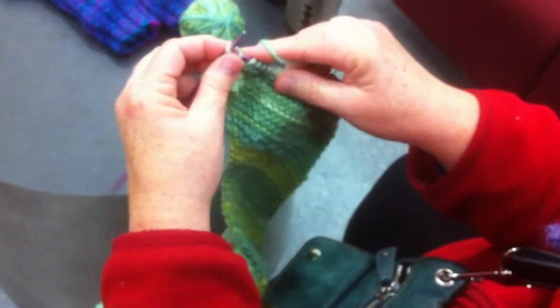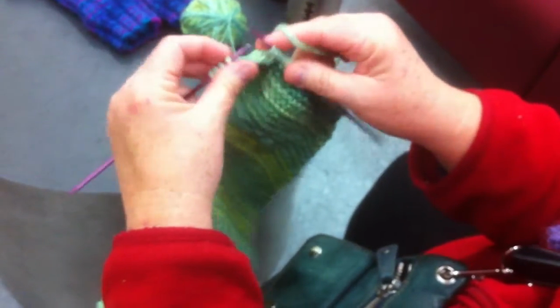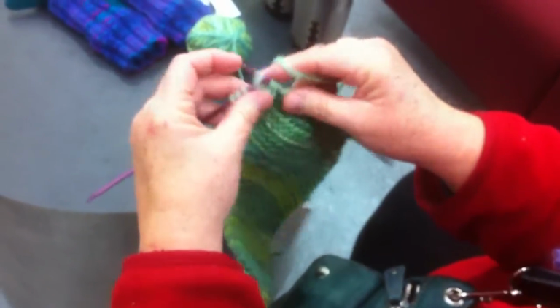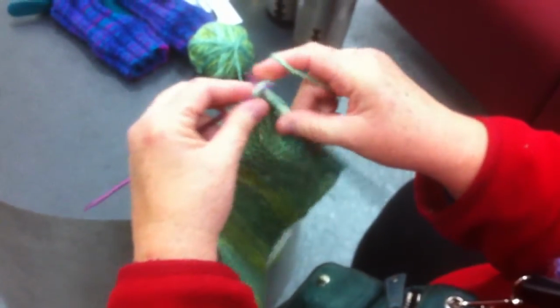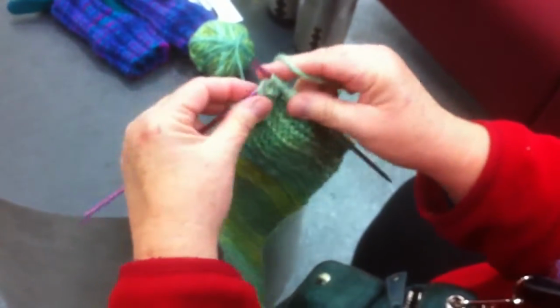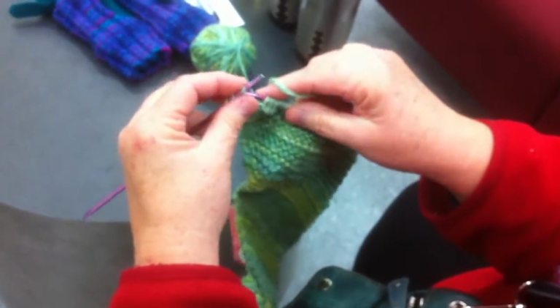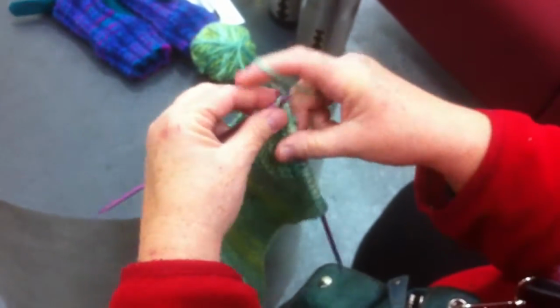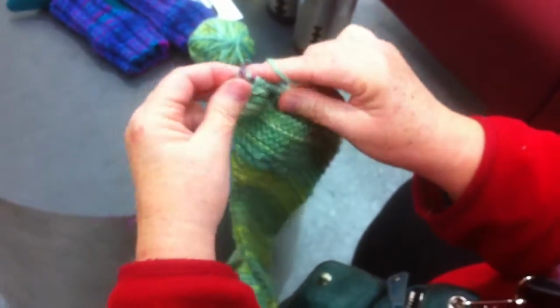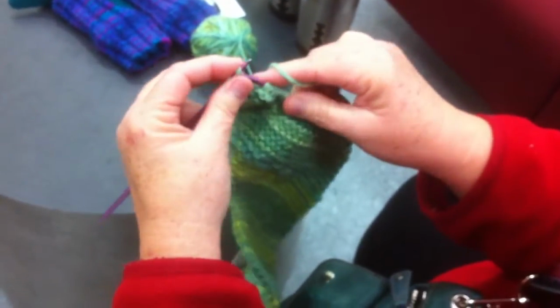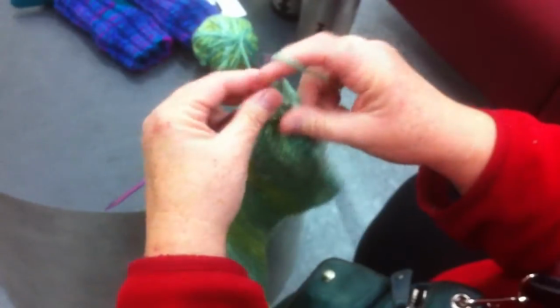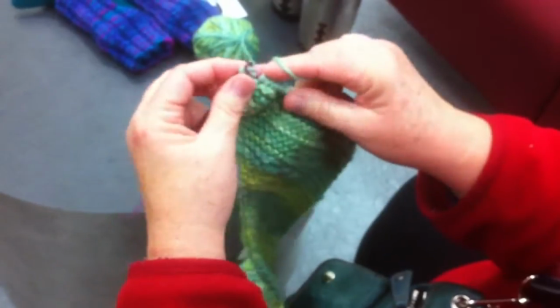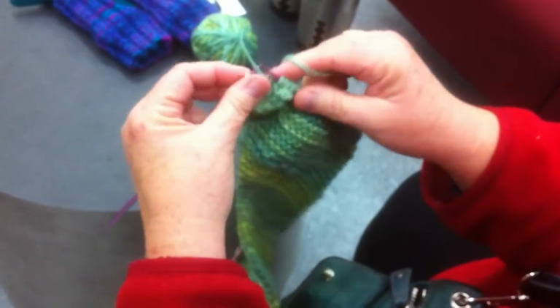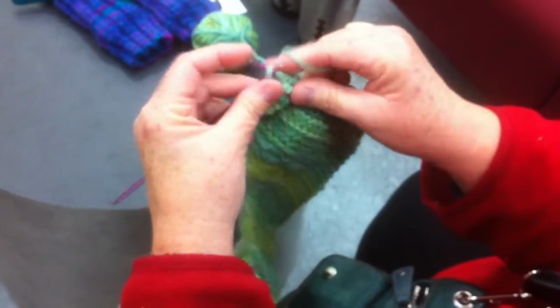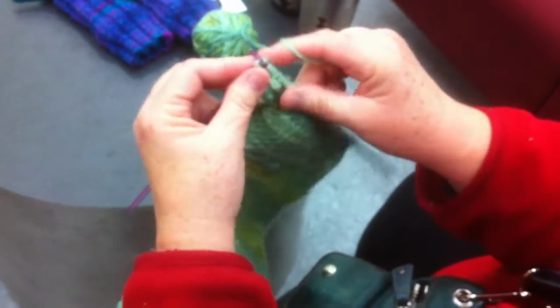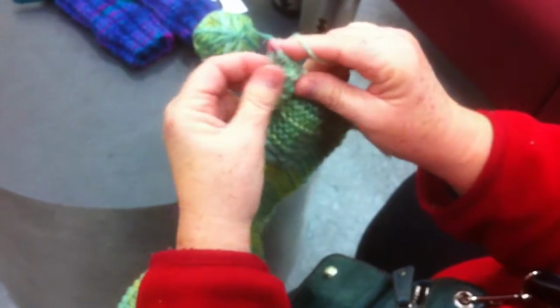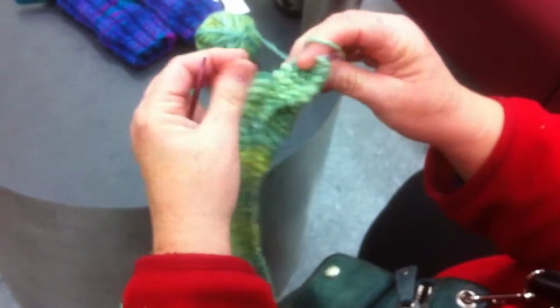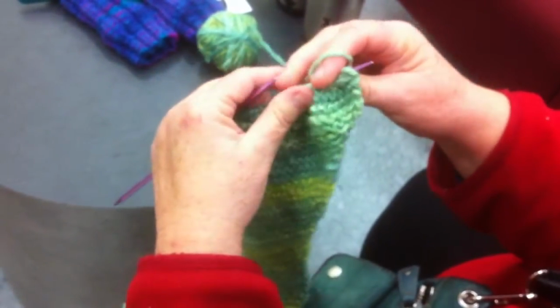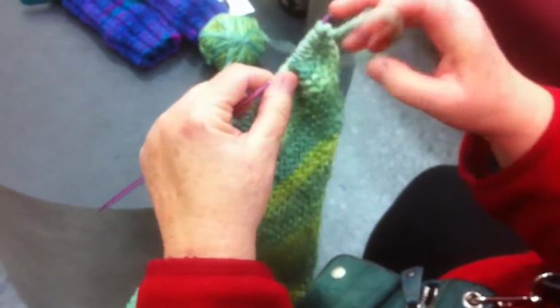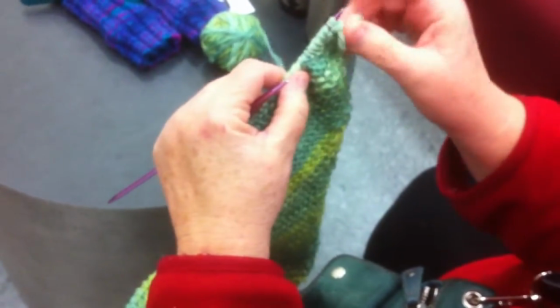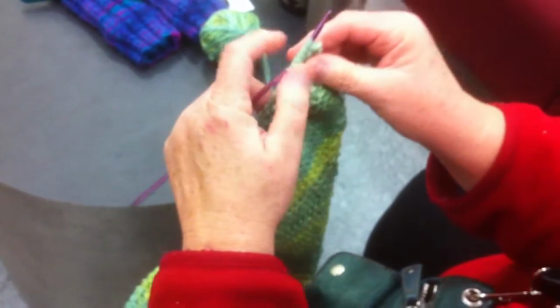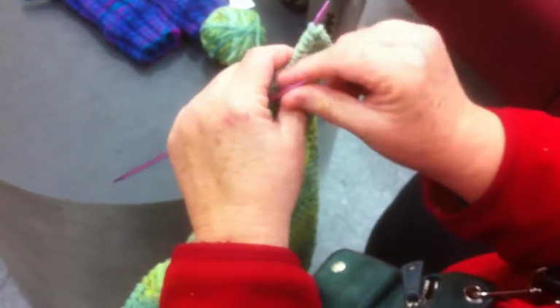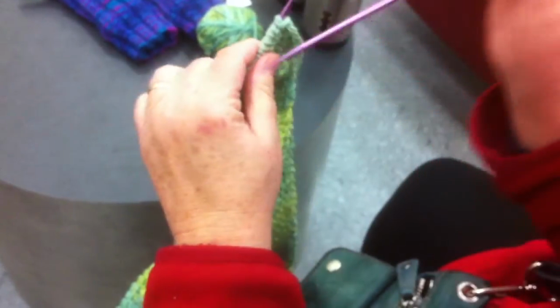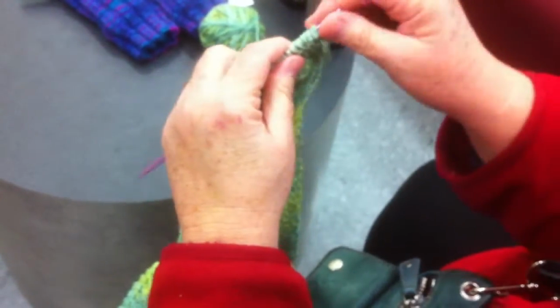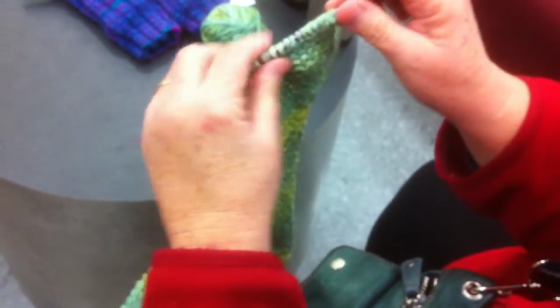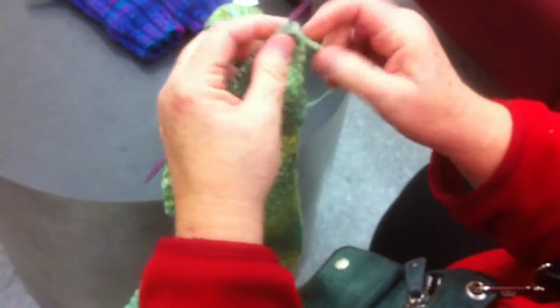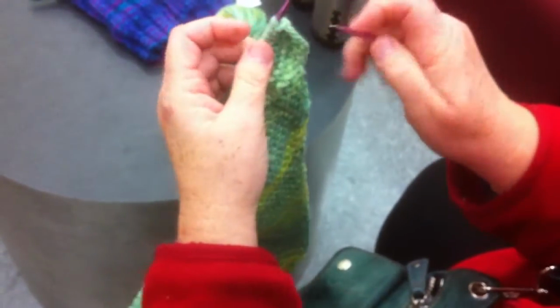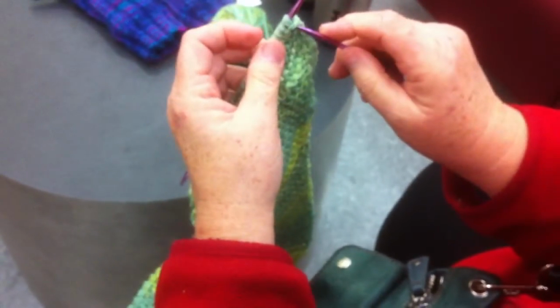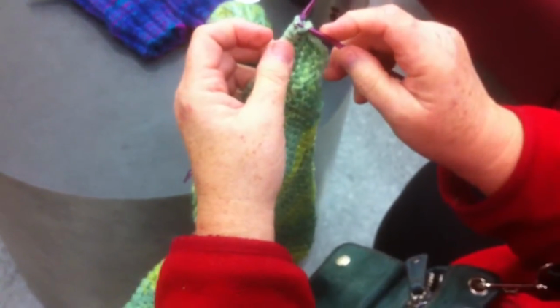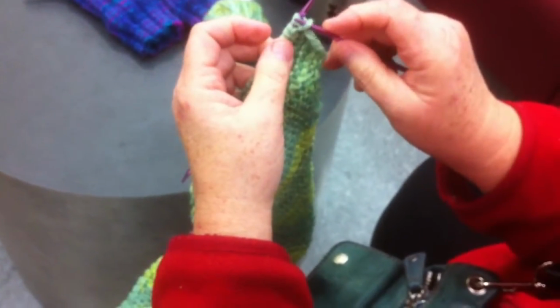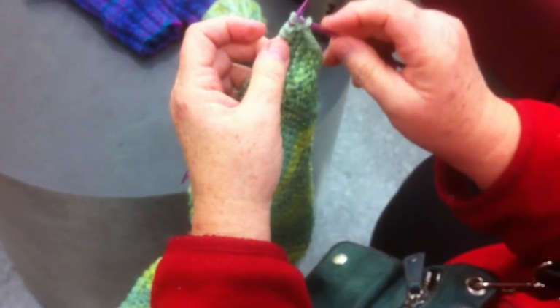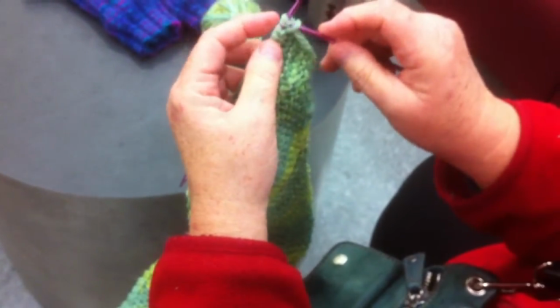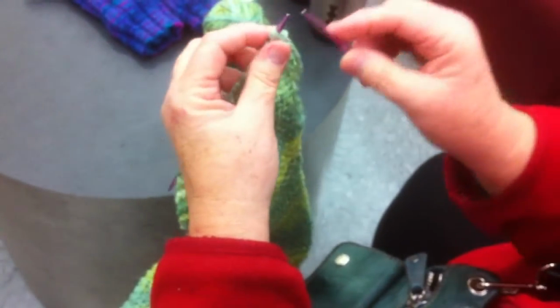What we've got here is we're finishing this little bit of the wrong side row, which is all knit, and then you flip it over. Now you see you've got your first stitch and the loop below the first stitch.